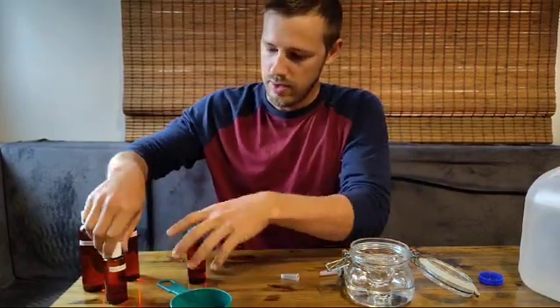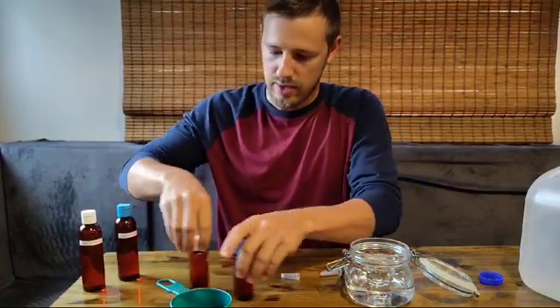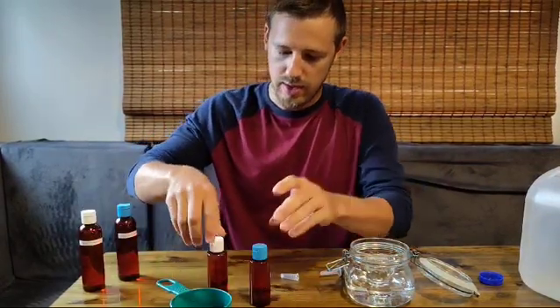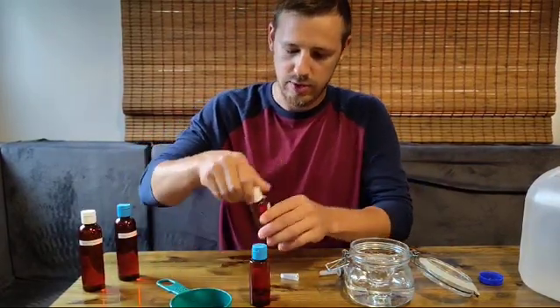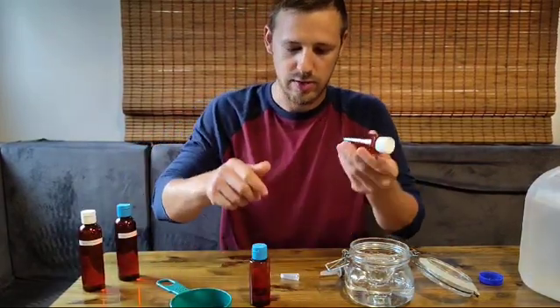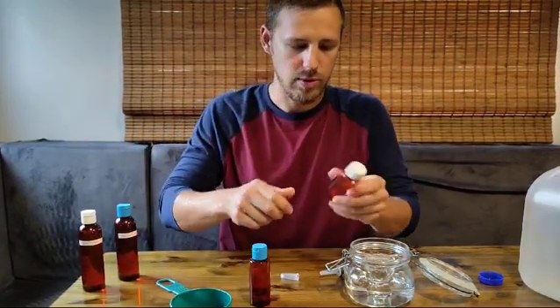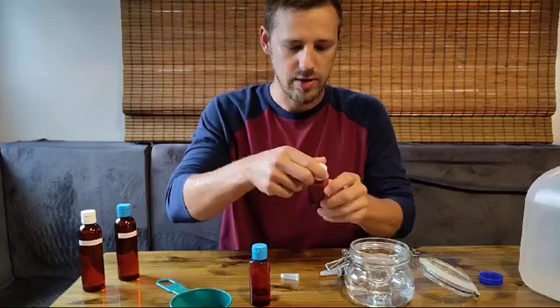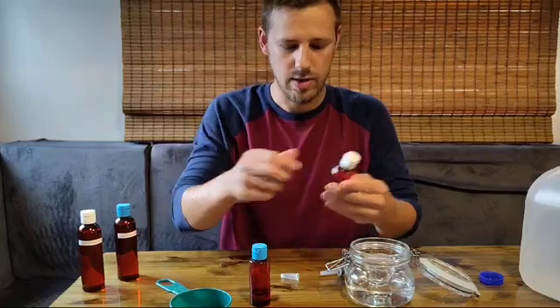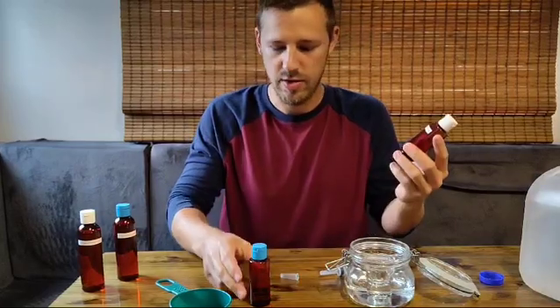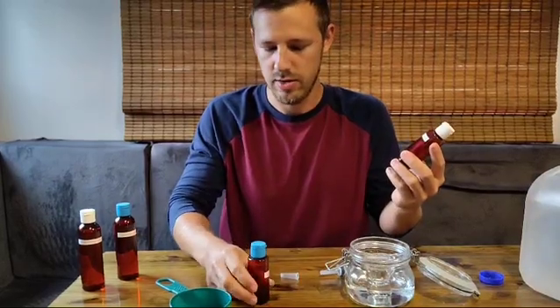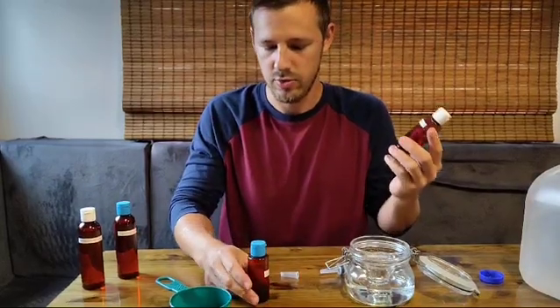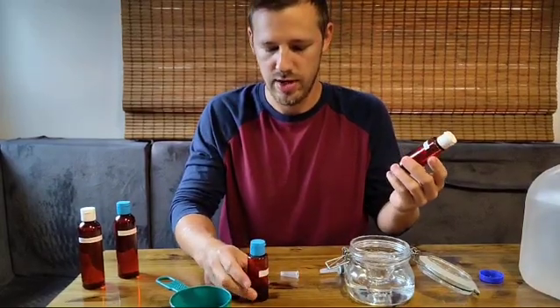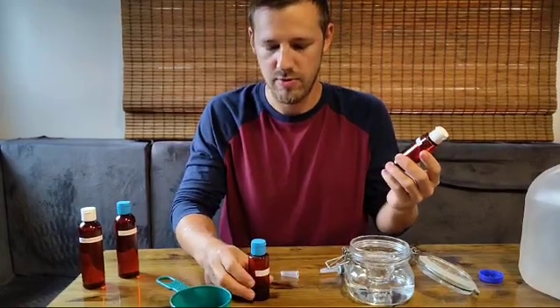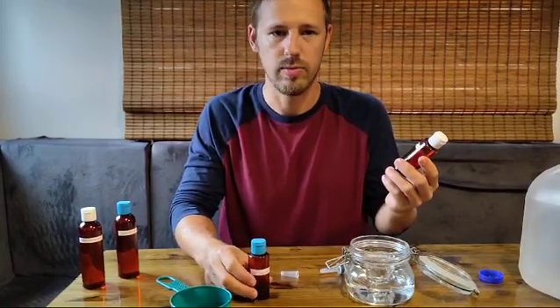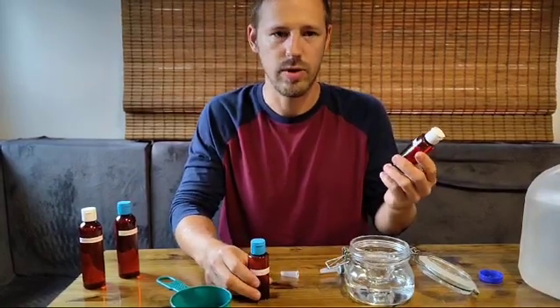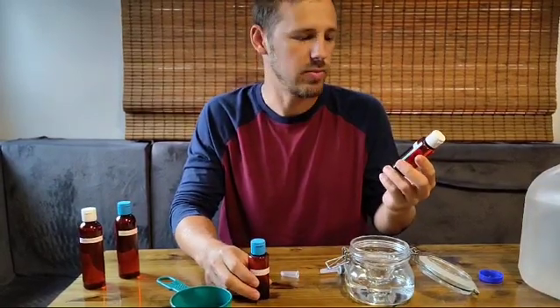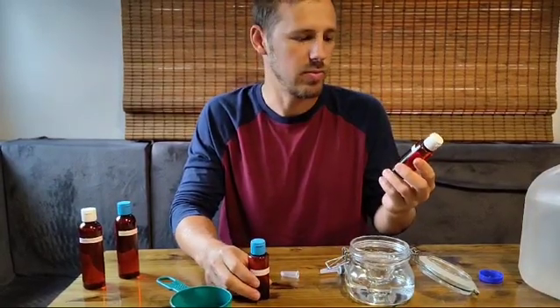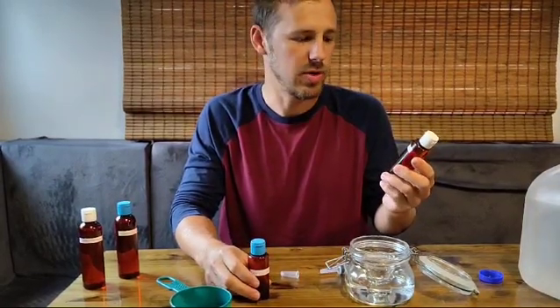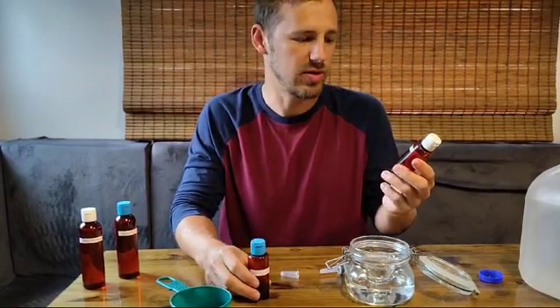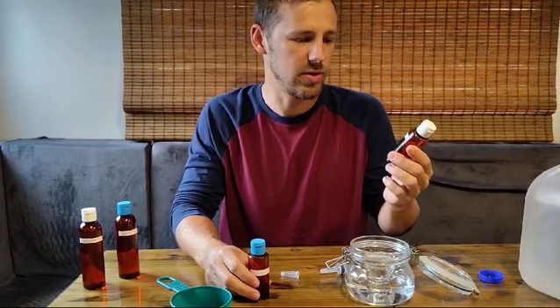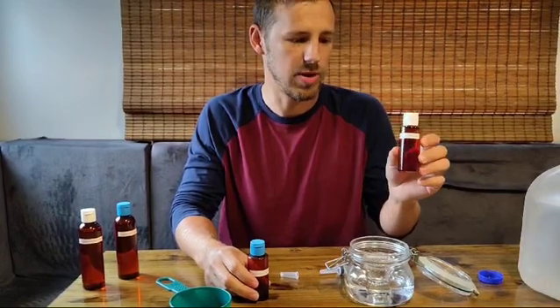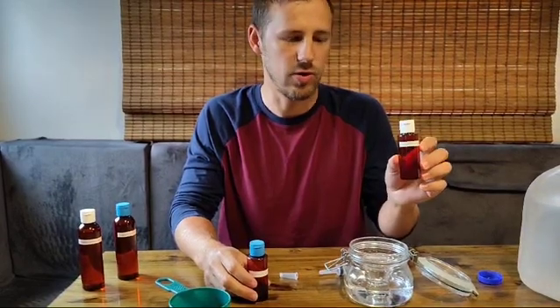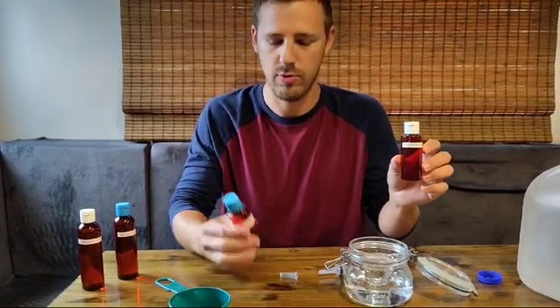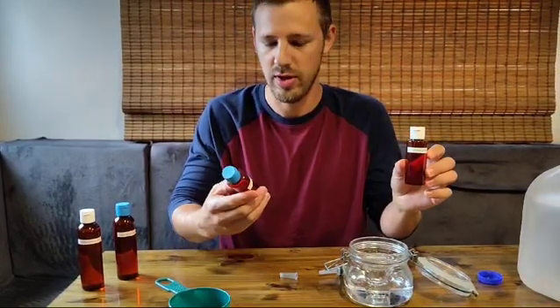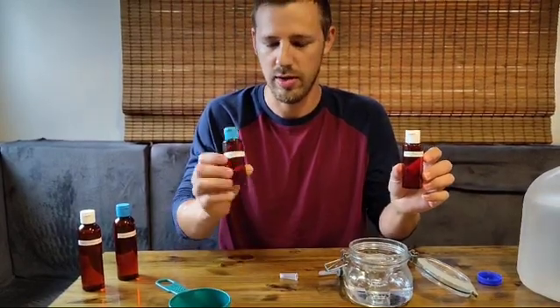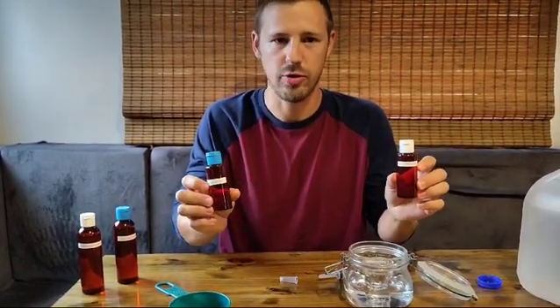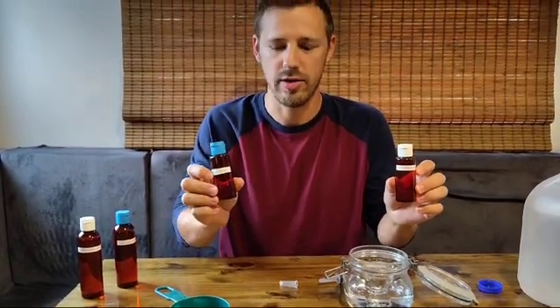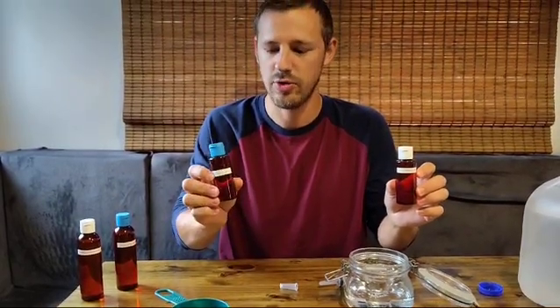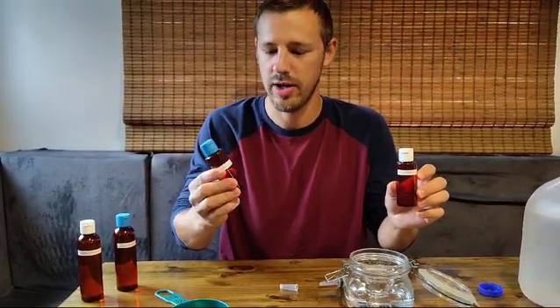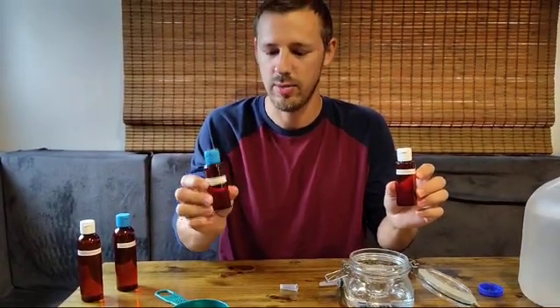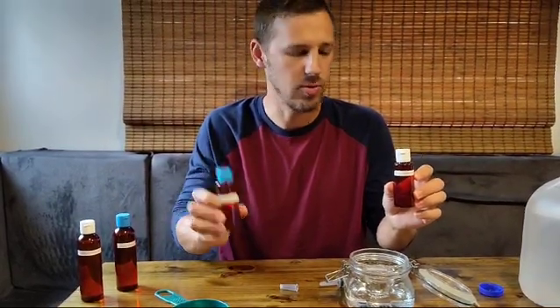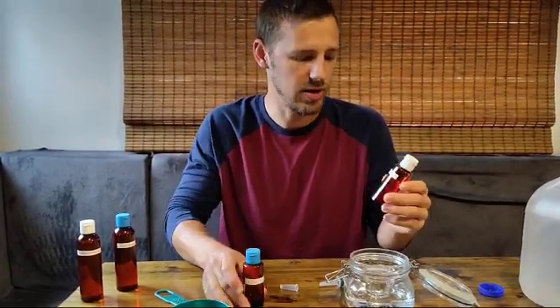I'll take the sodium chlorite first. These are solutions that I made from the raw materials myself — this is about 22.4% sodium chlorite and hydrochloric acid about 4%.